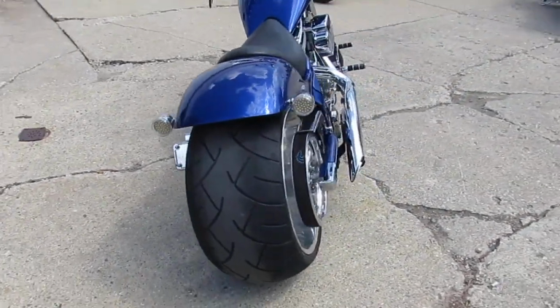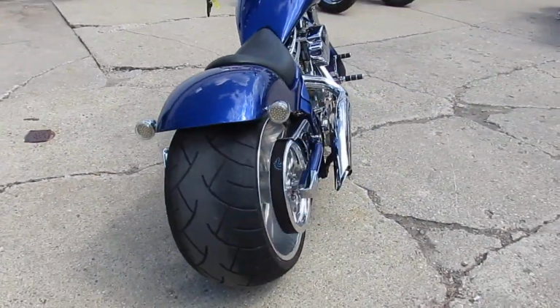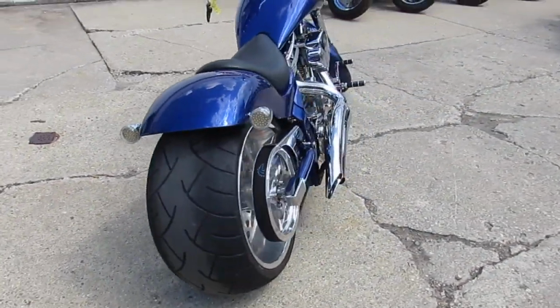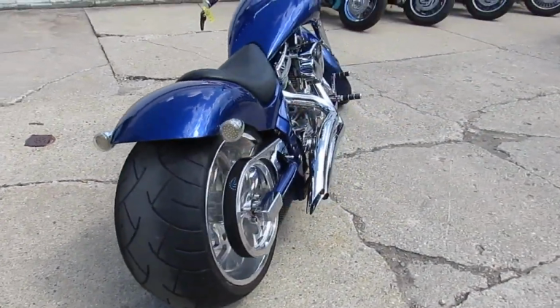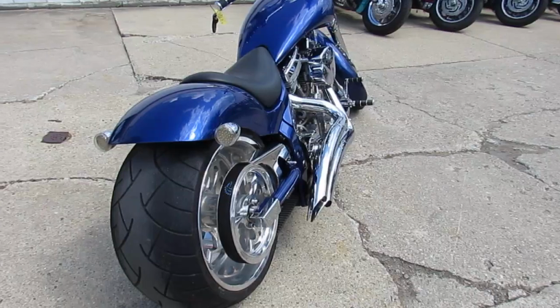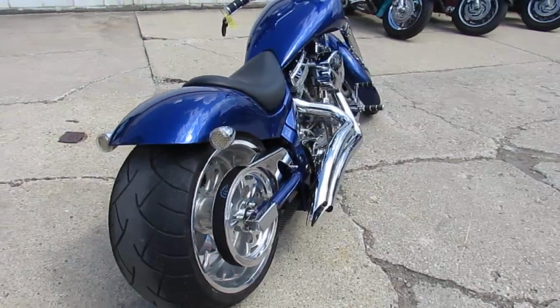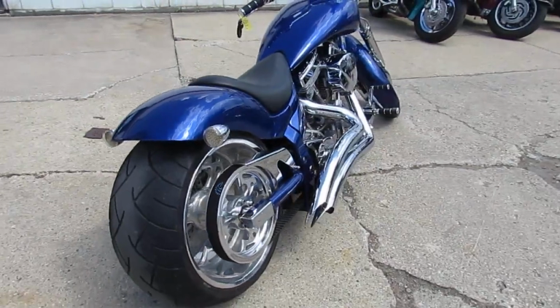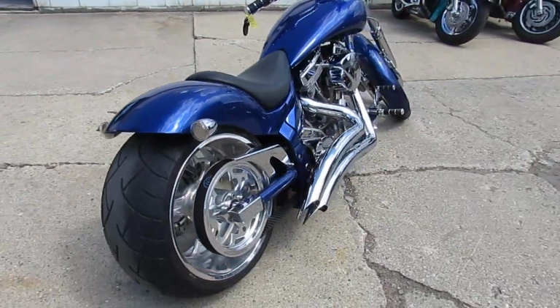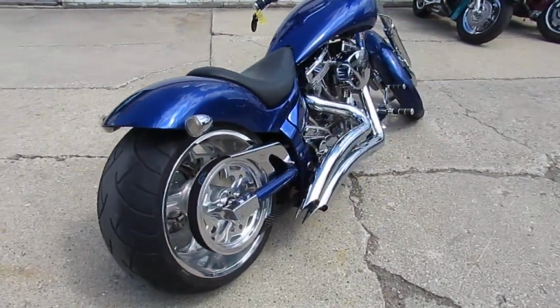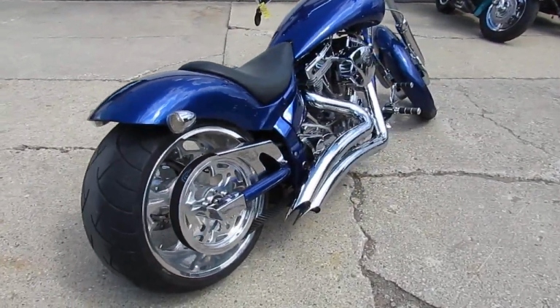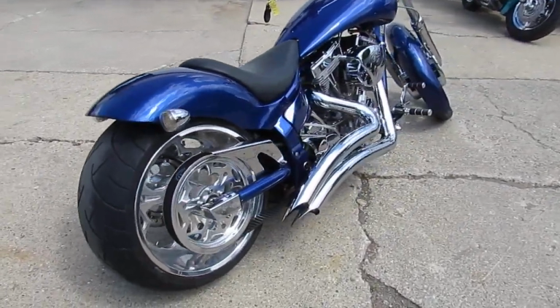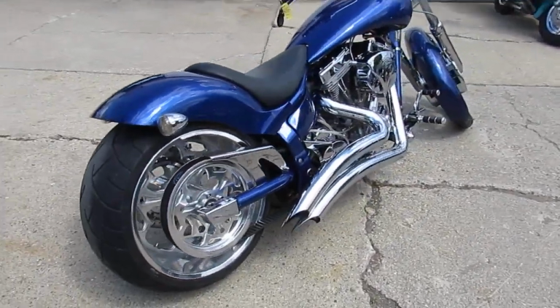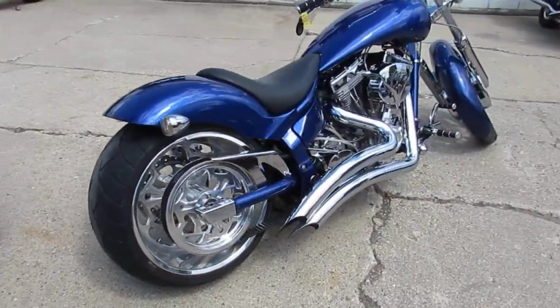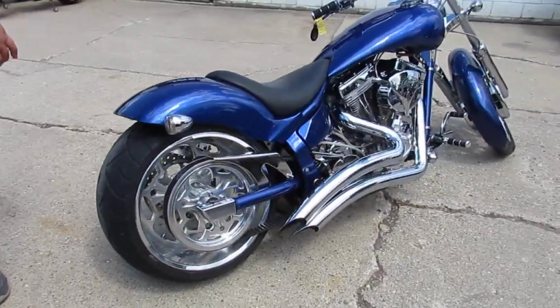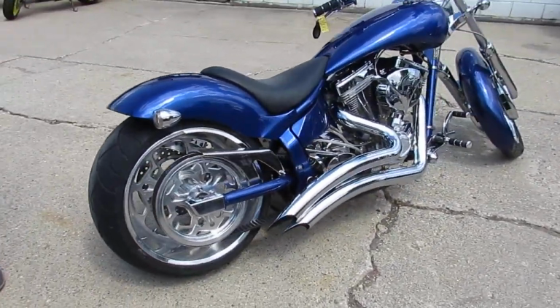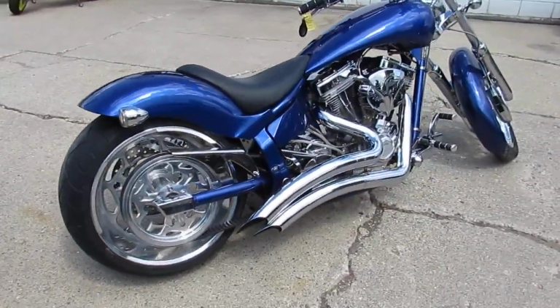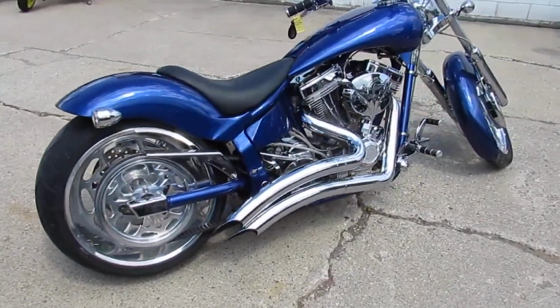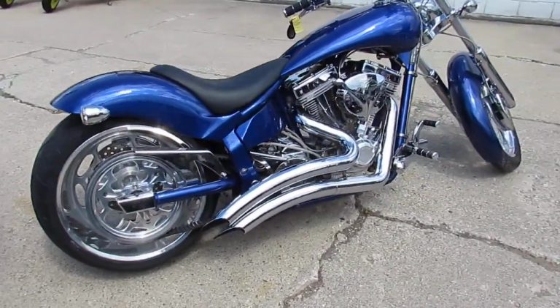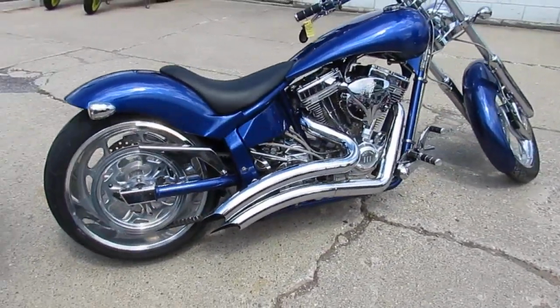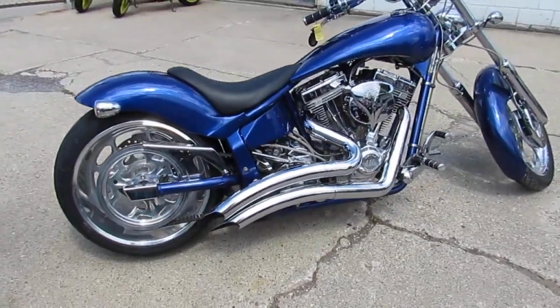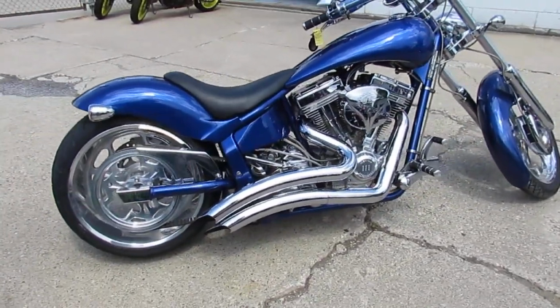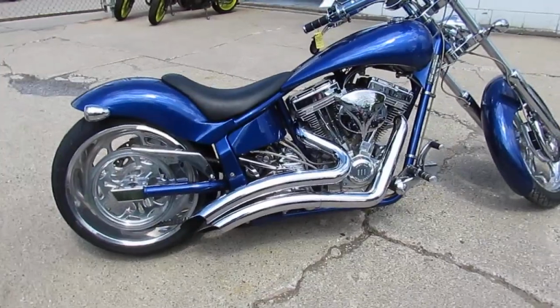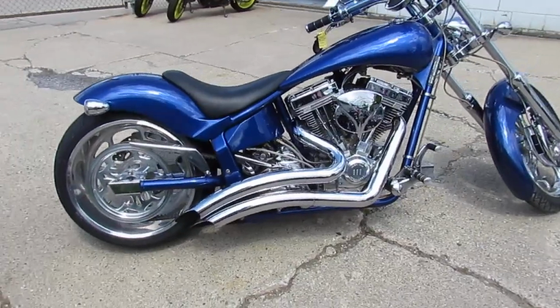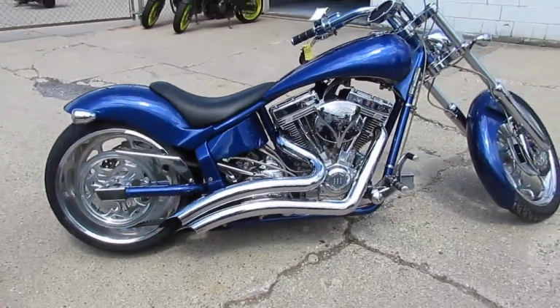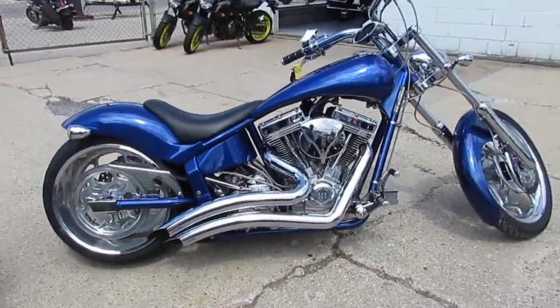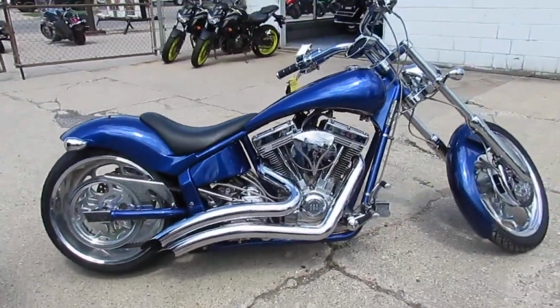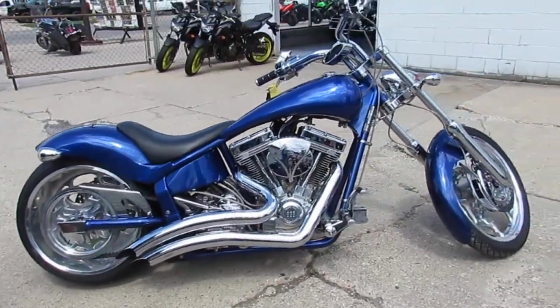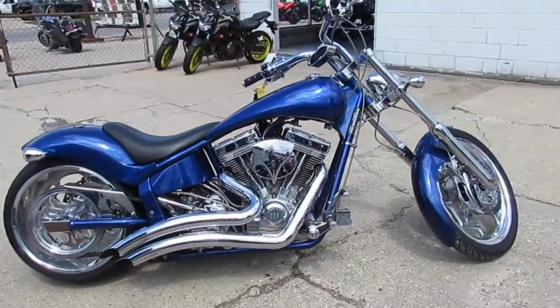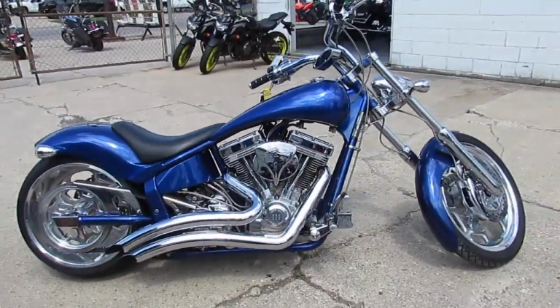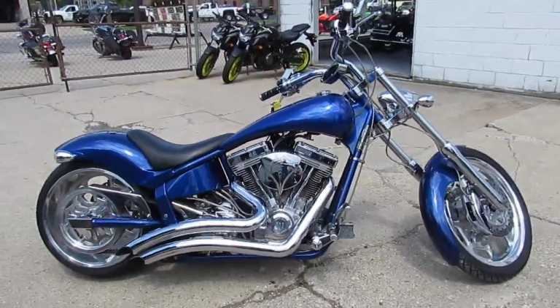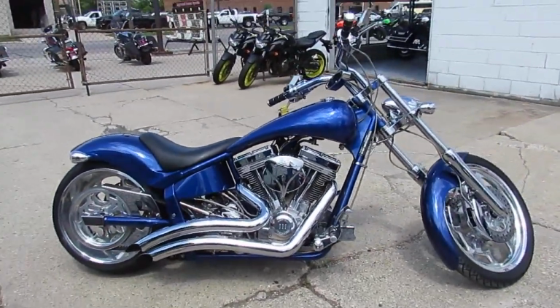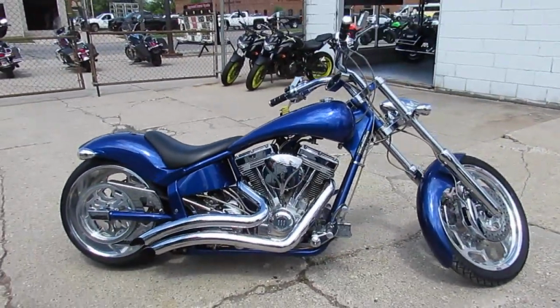You guys can steal this low mileage perfect Slammer for only $14,900. Give us a call today and you can ride today at ApprovalPowerSports.com.